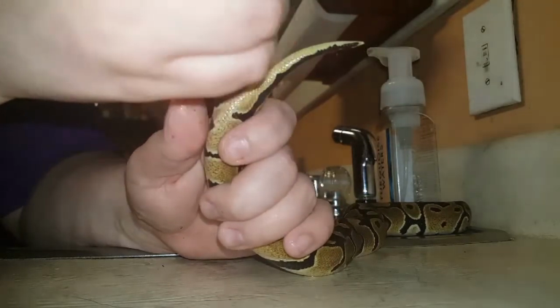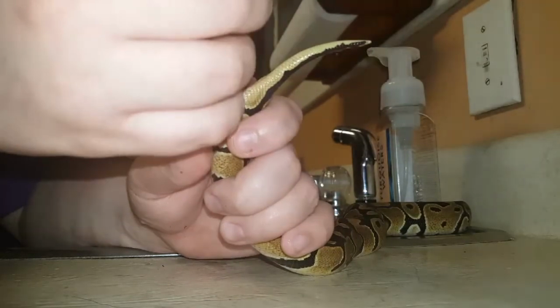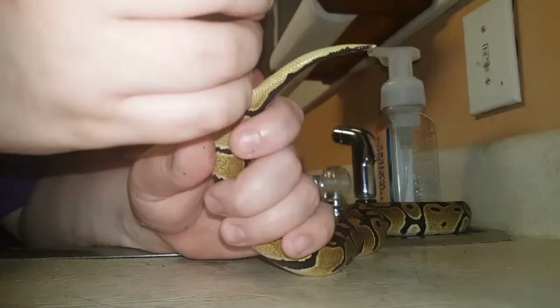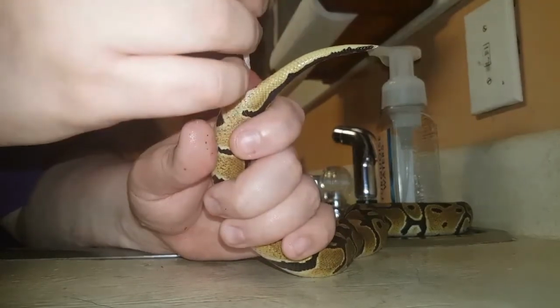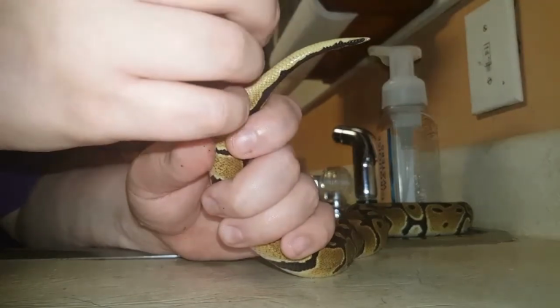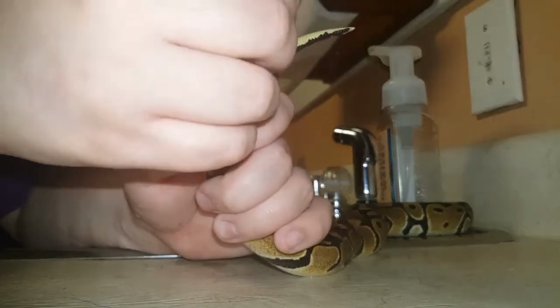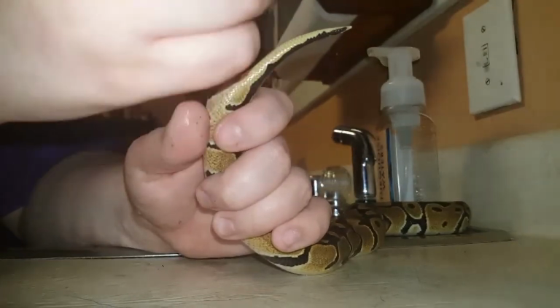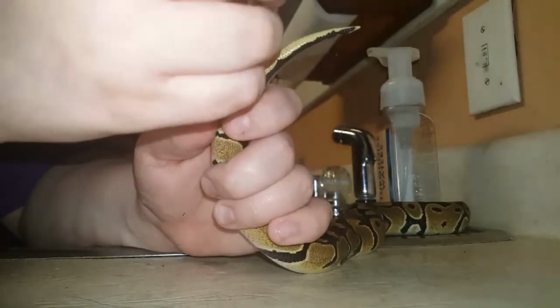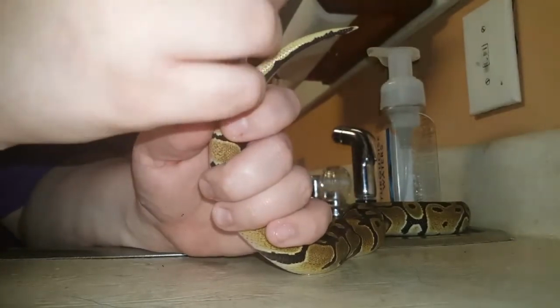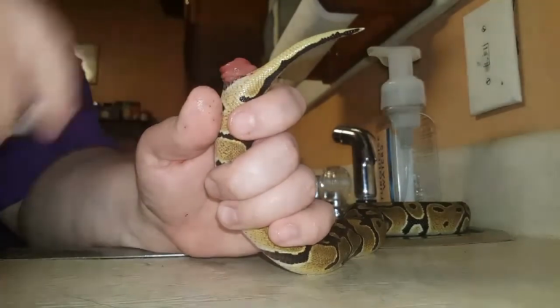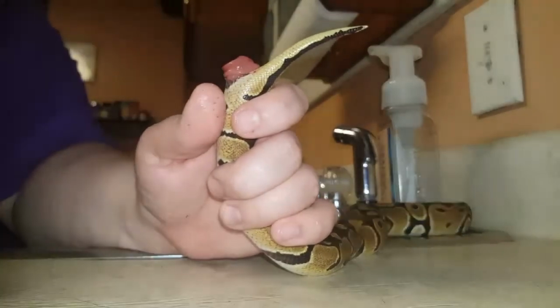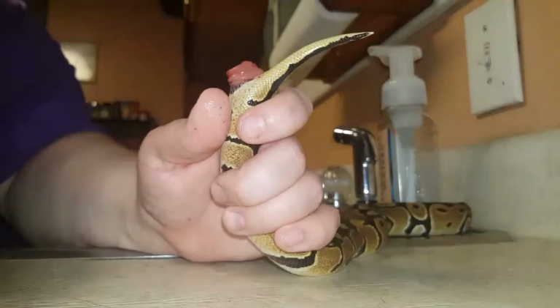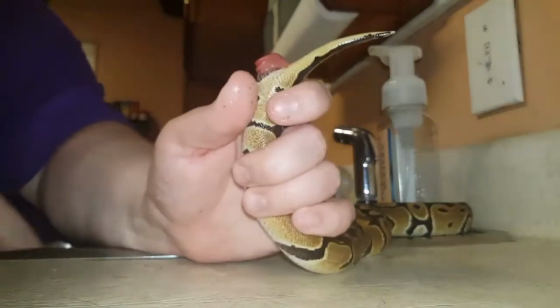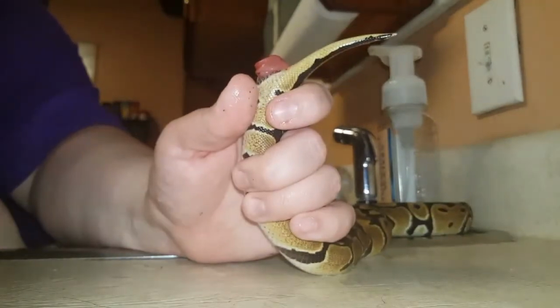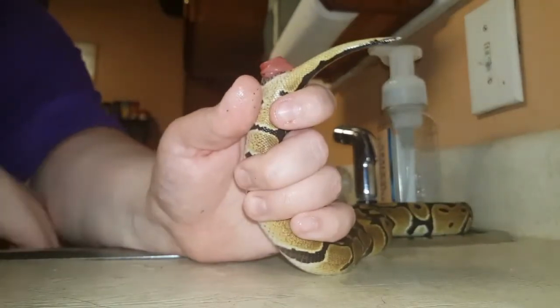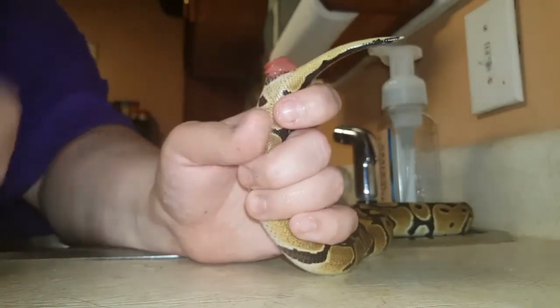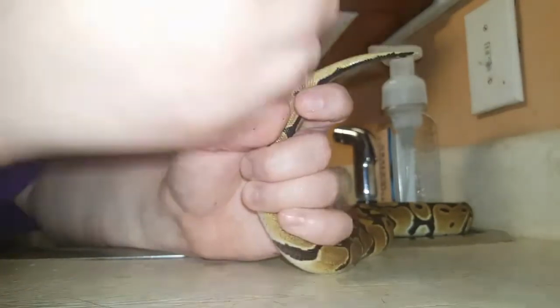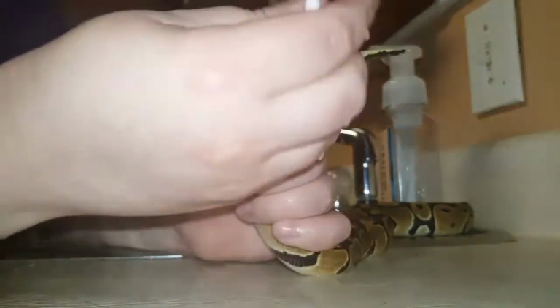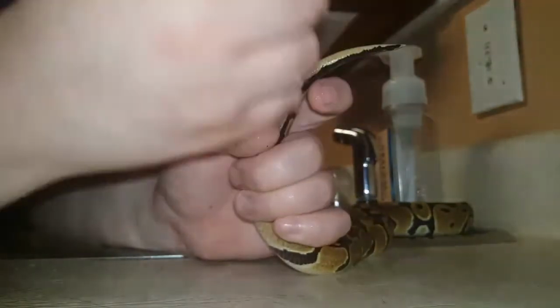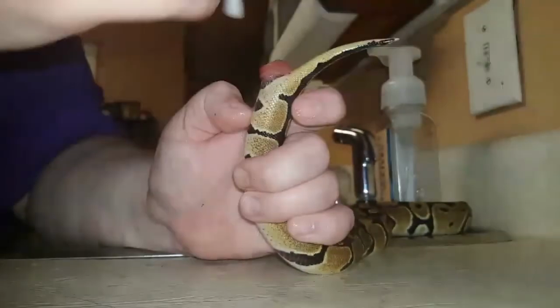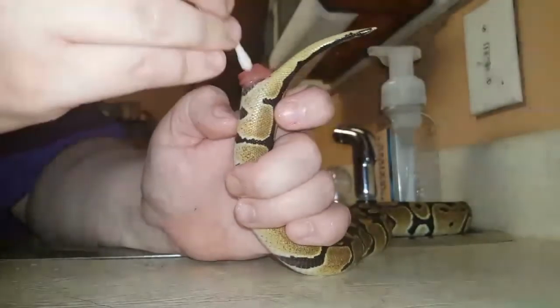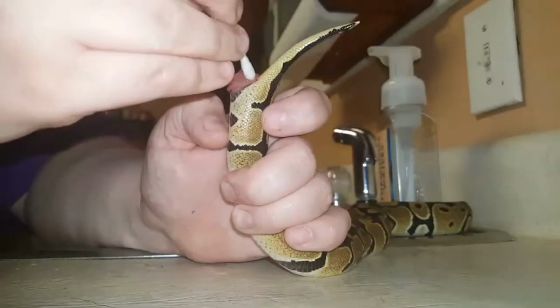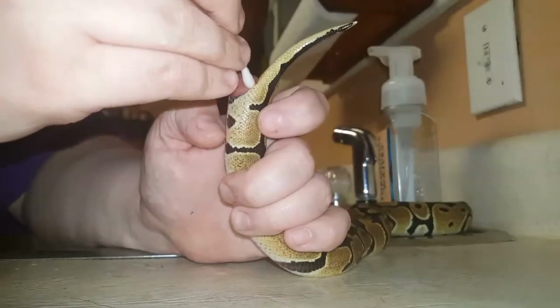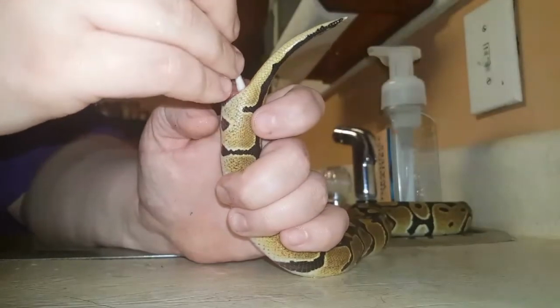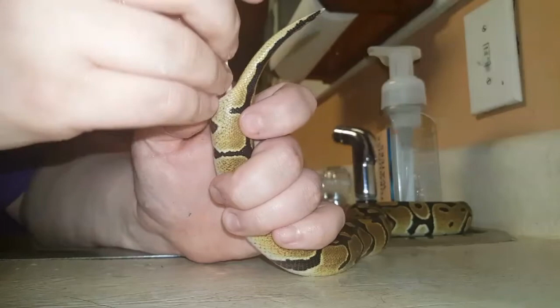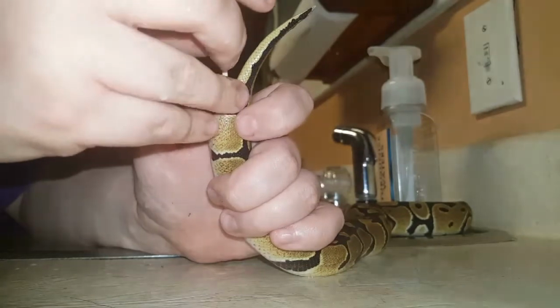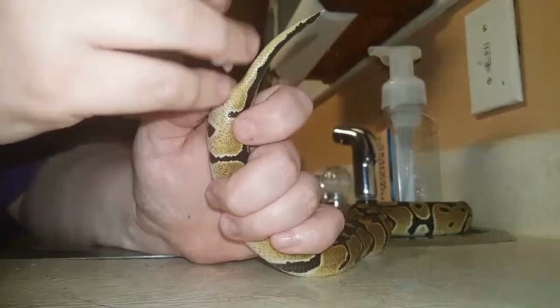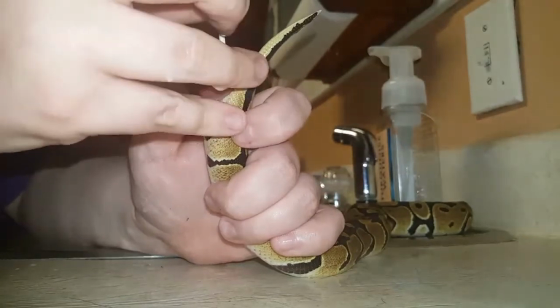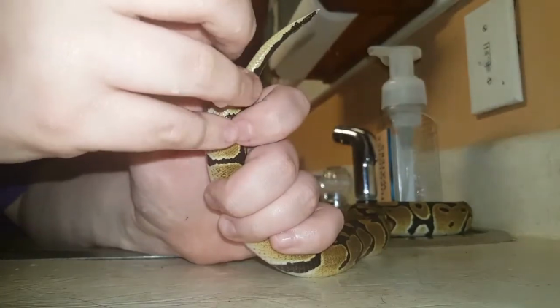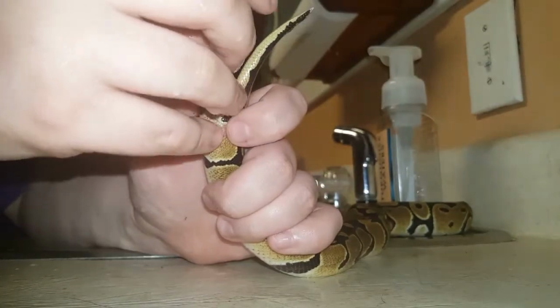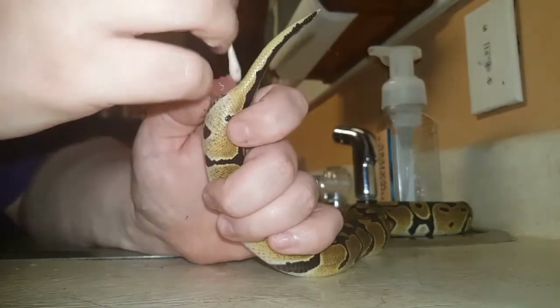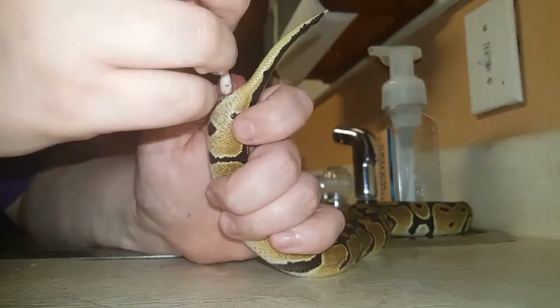If you ever see any blood, then you definitely want to go to the vet. This is more common in green tree pythons than in ball pythons — not very common in ball pythons at all.